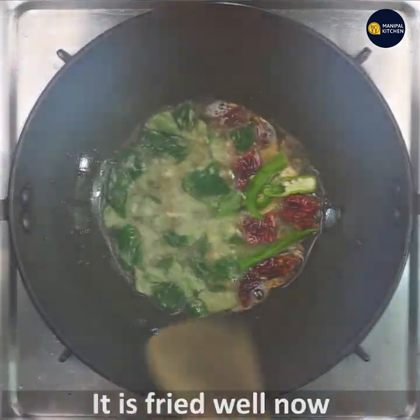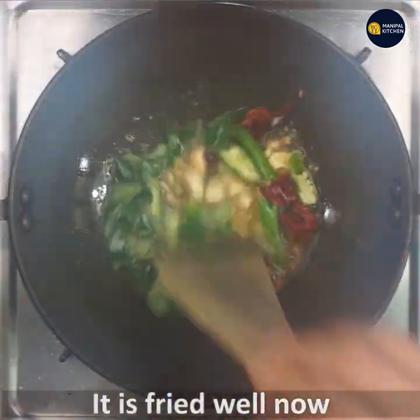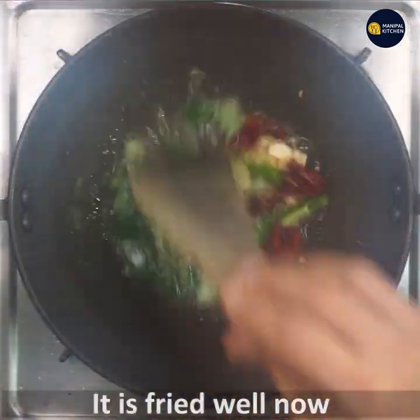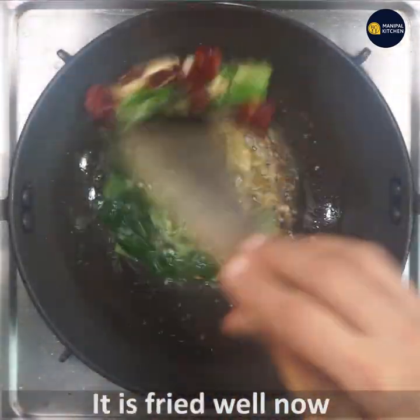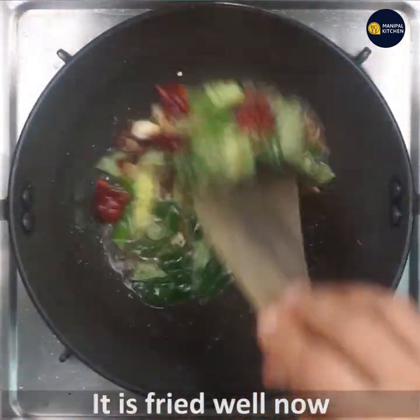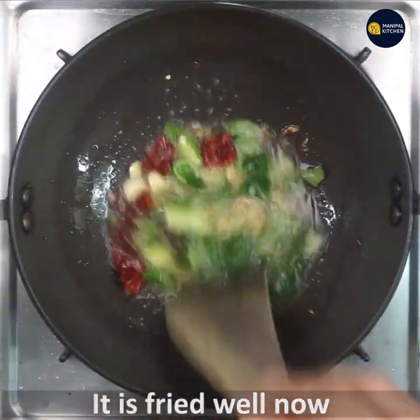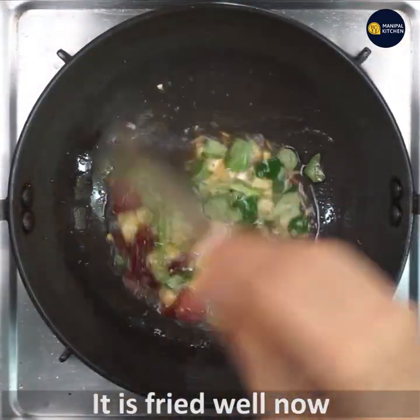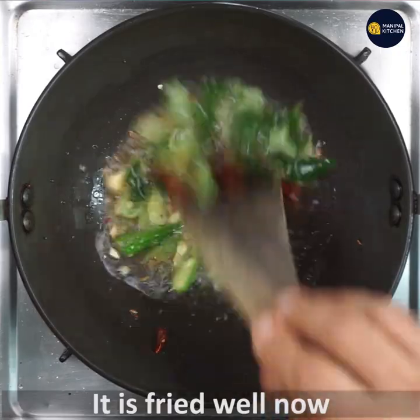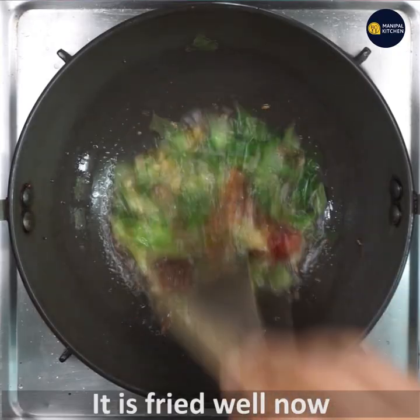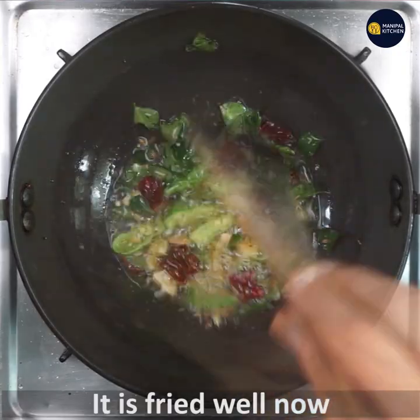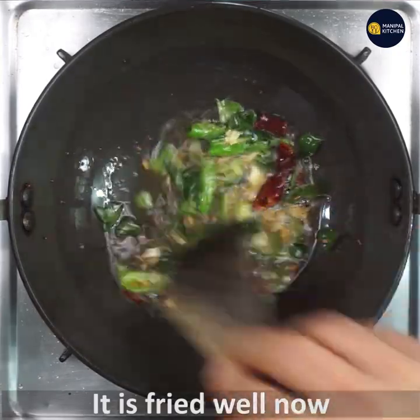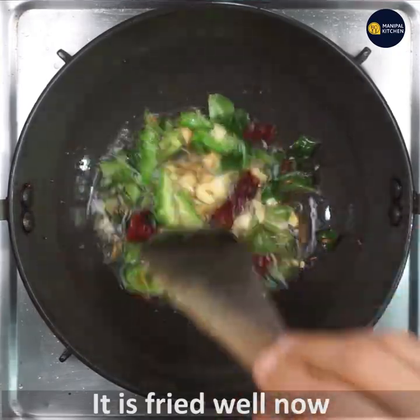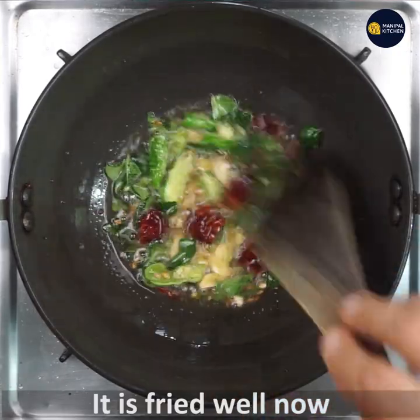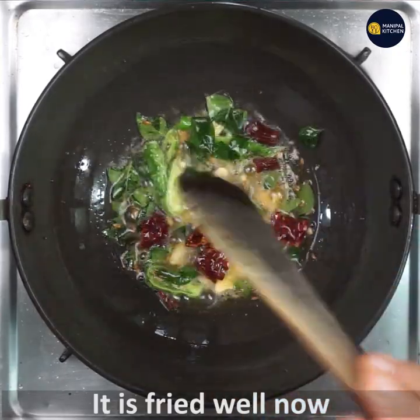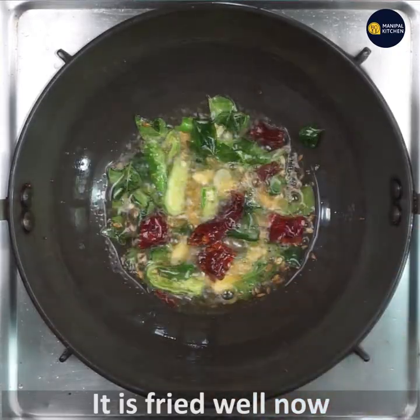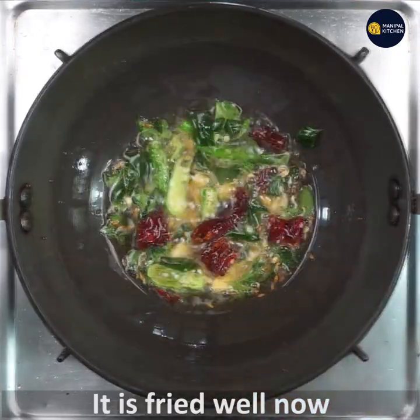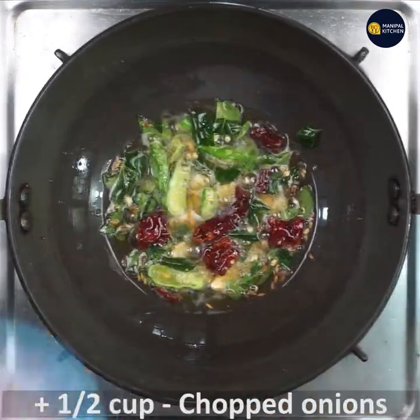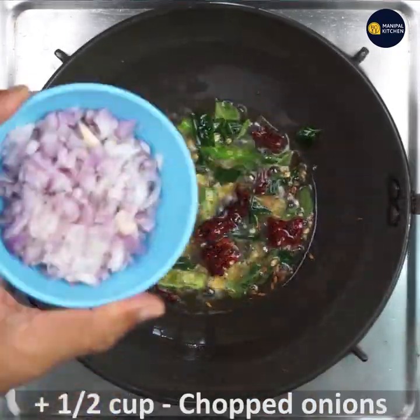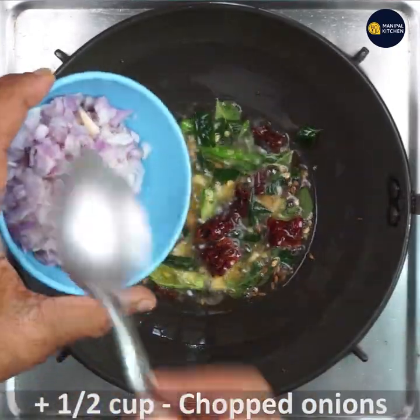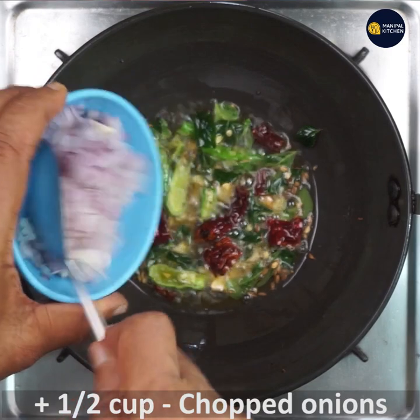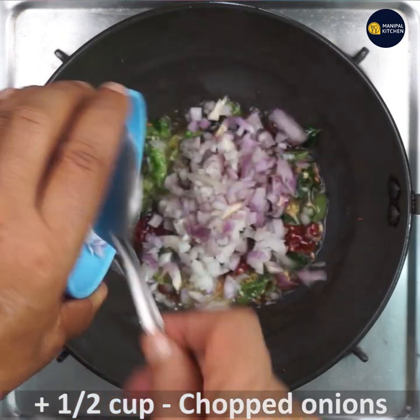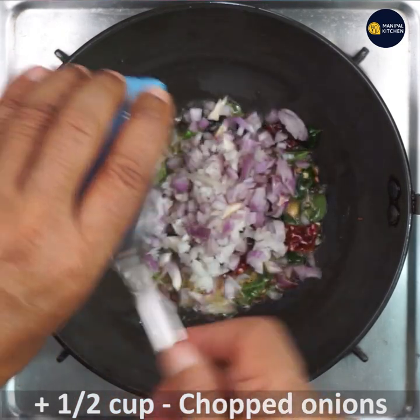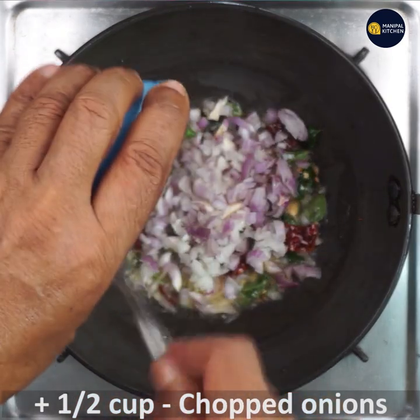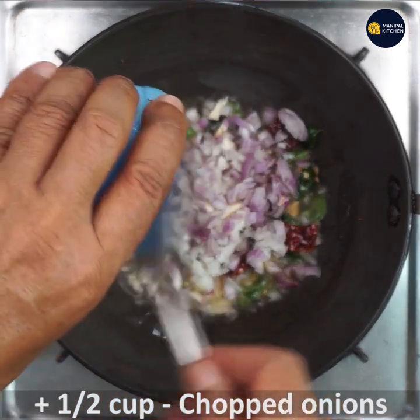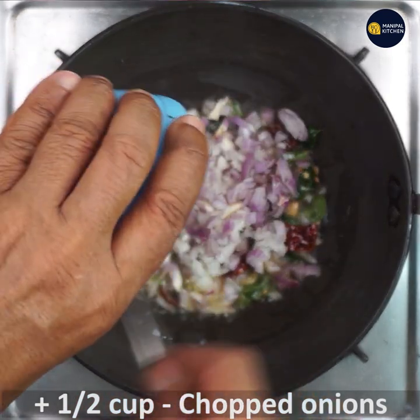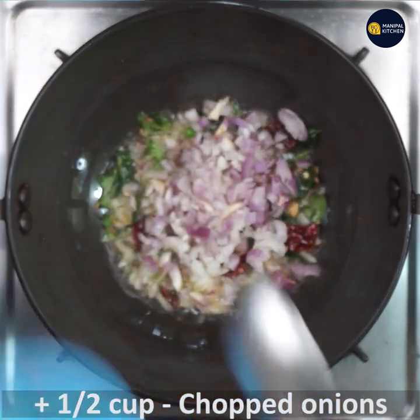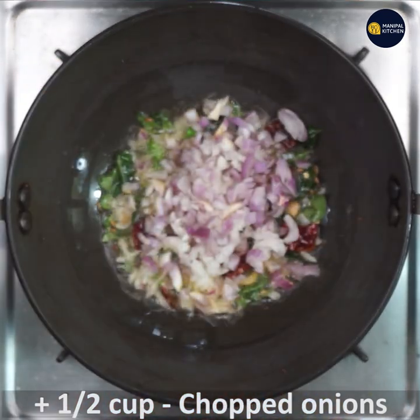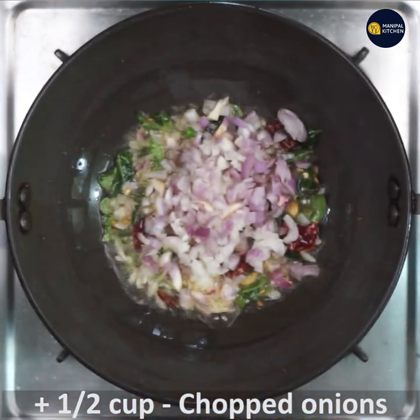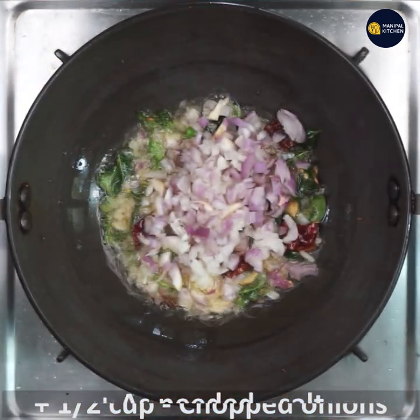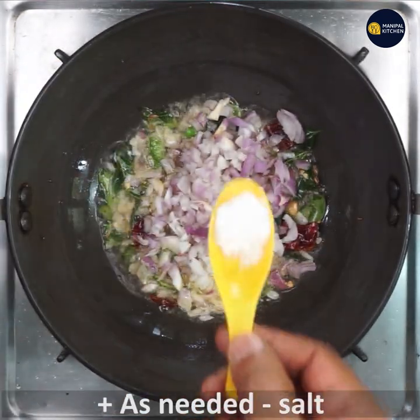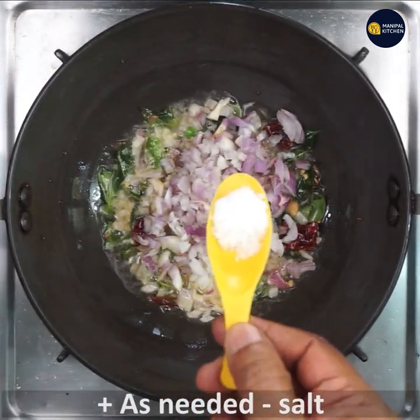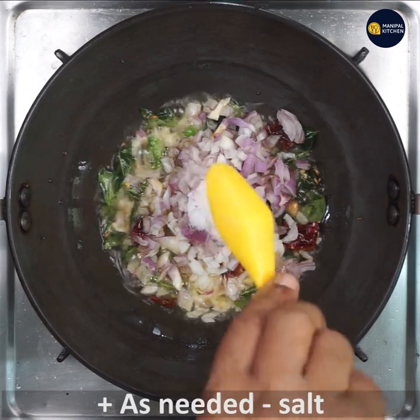Stir all of them and fry well till combined and aromatic. Now it is fried very well — add half cup of chopped onions and add salt as needed to the dish.